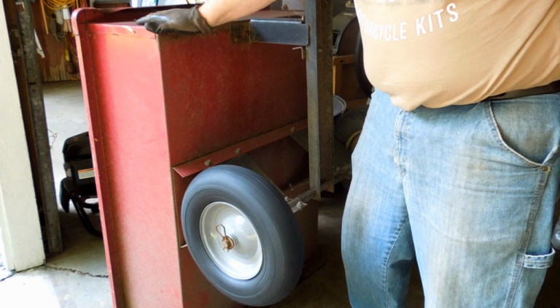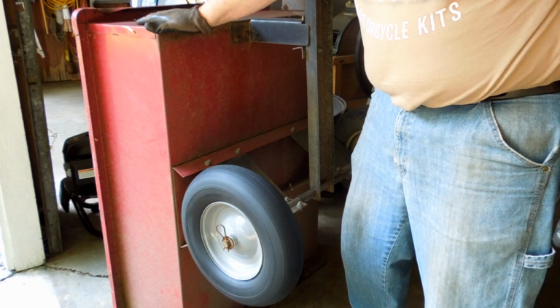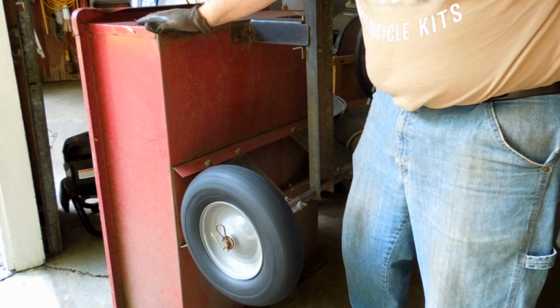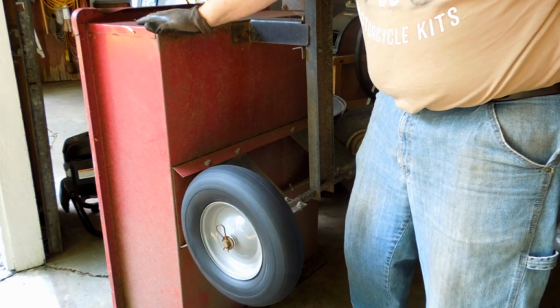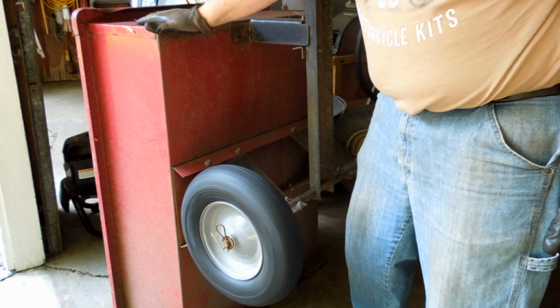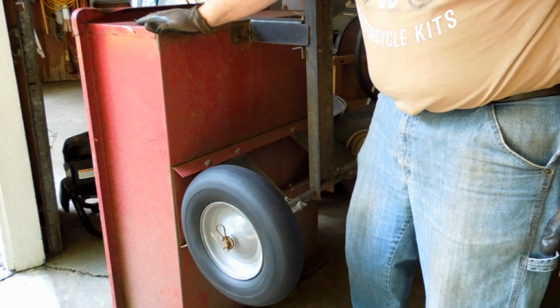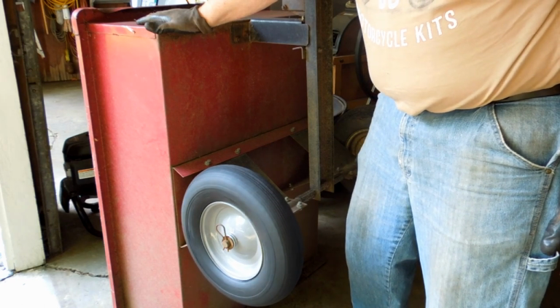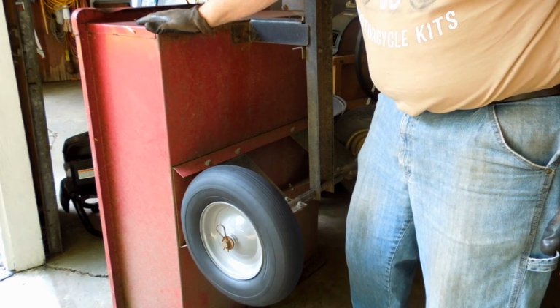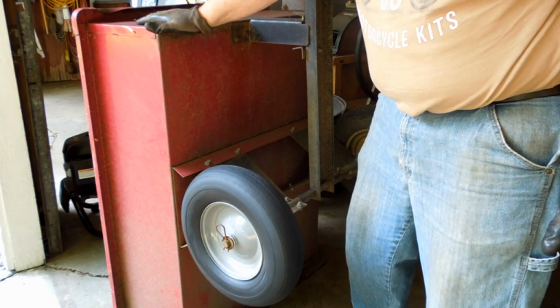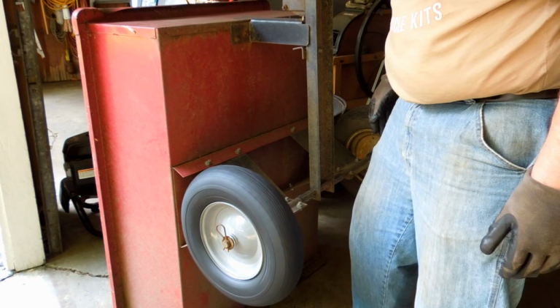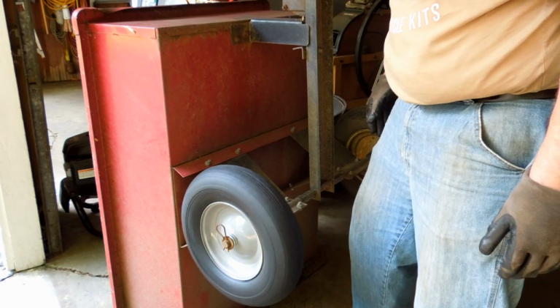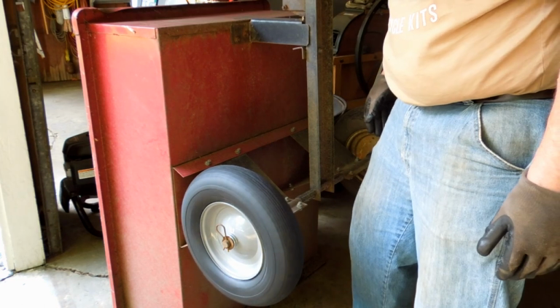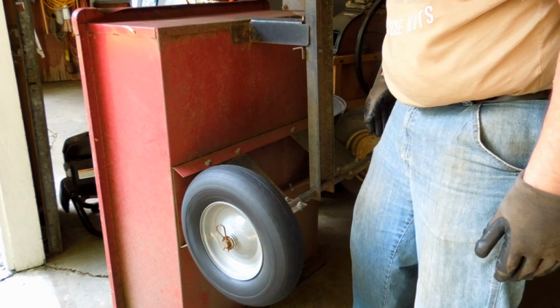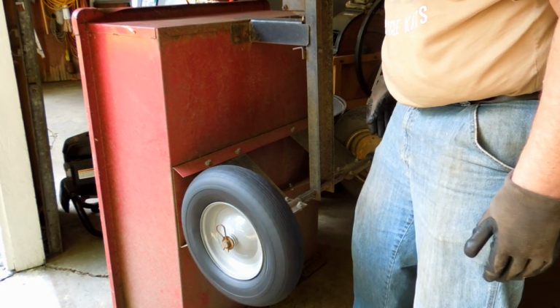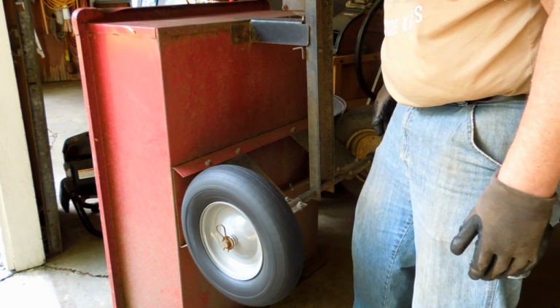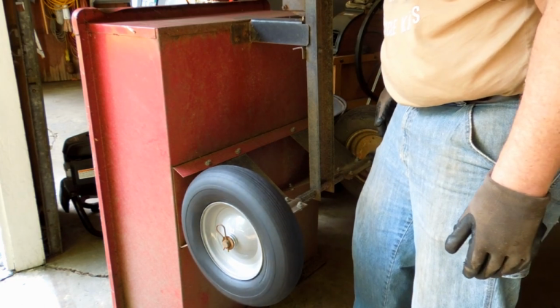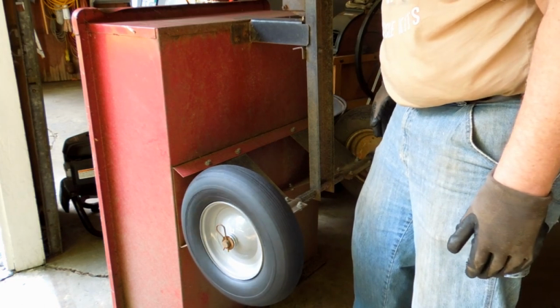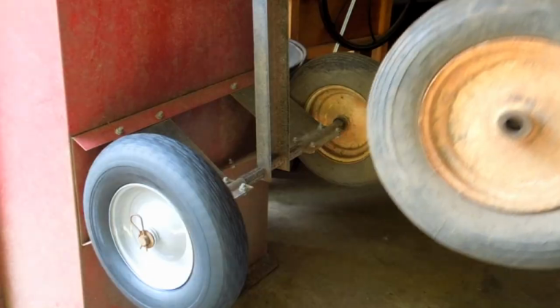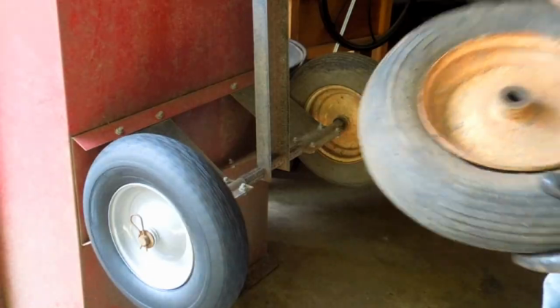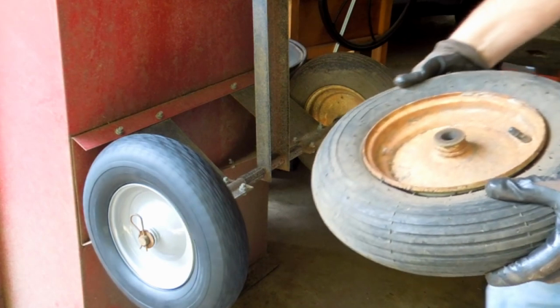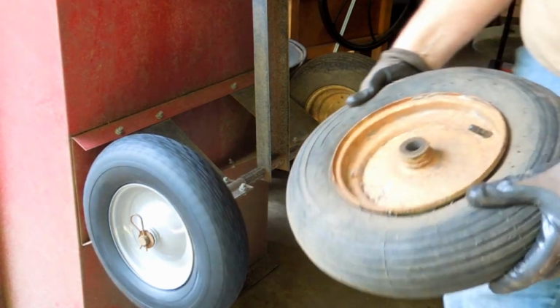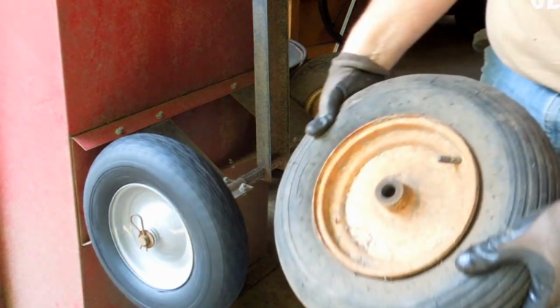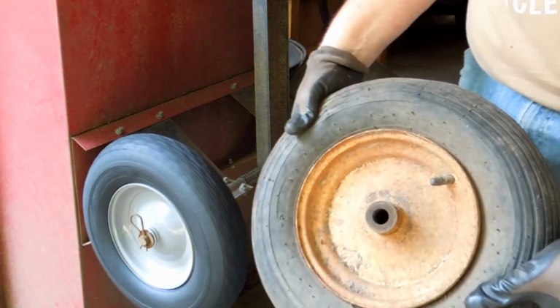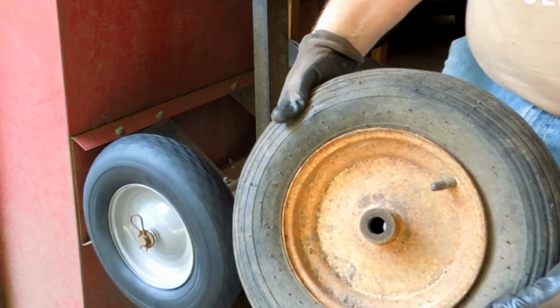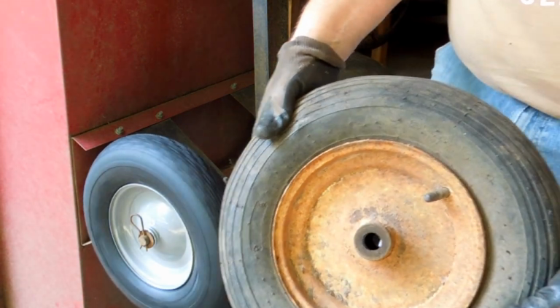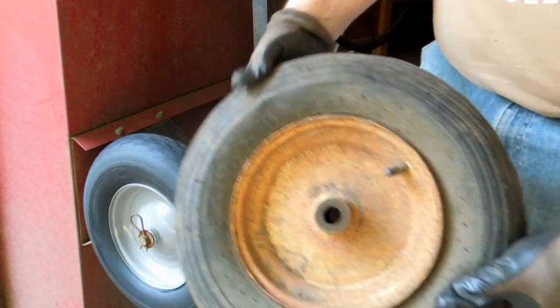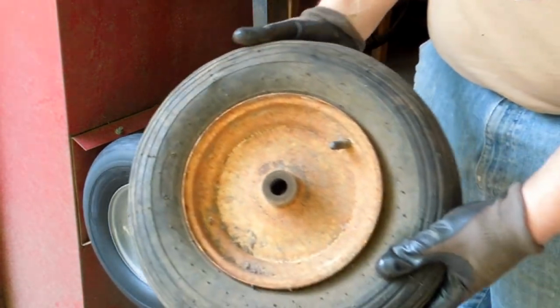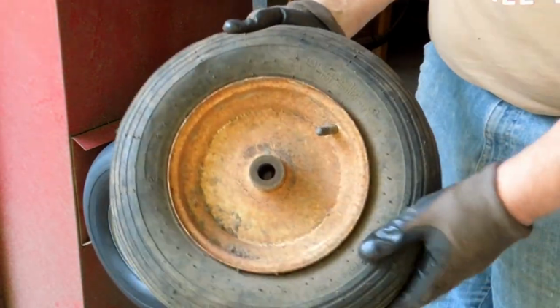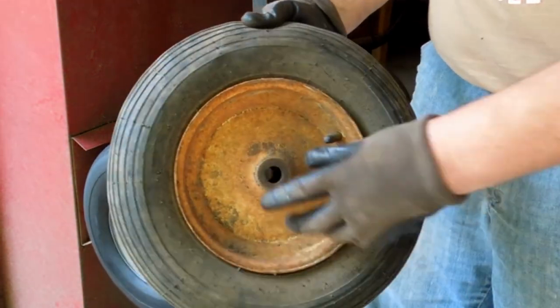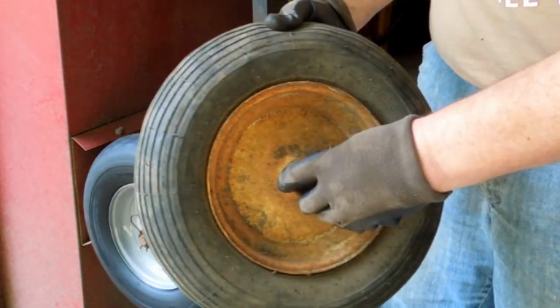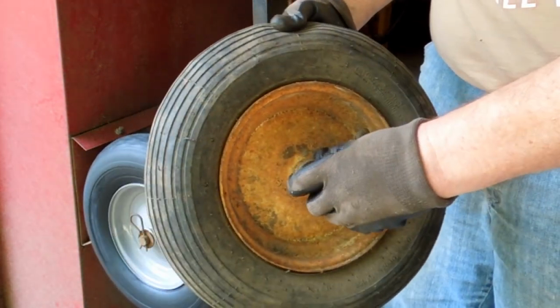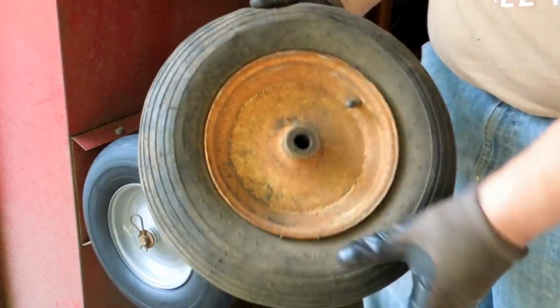I think I did alright on this one — not a bad price. And these aren't bearings; they're just plain bushings.